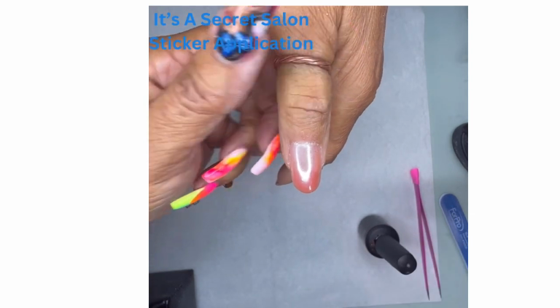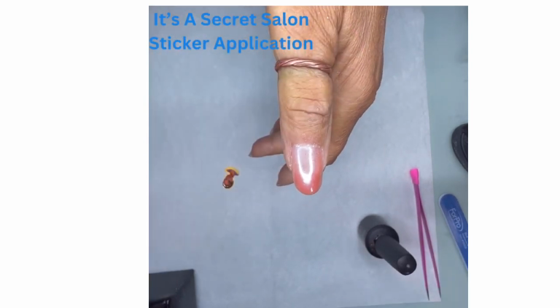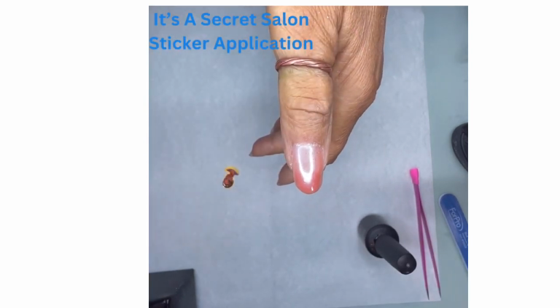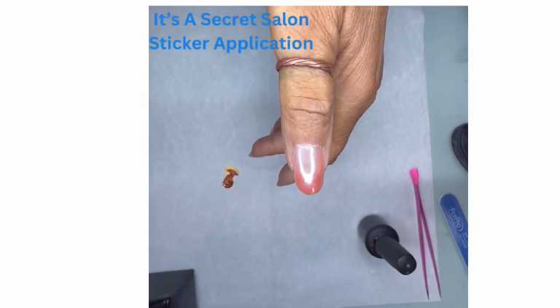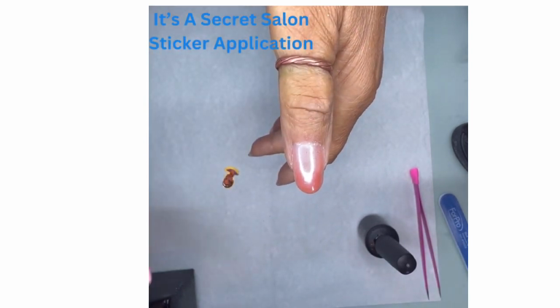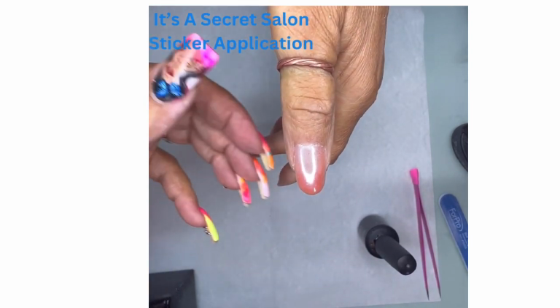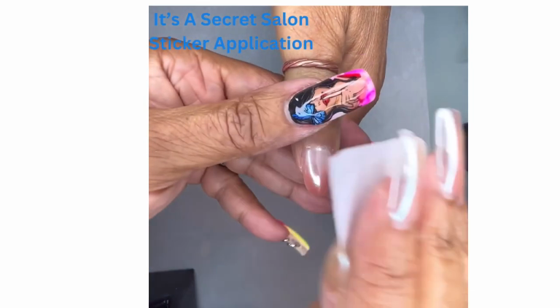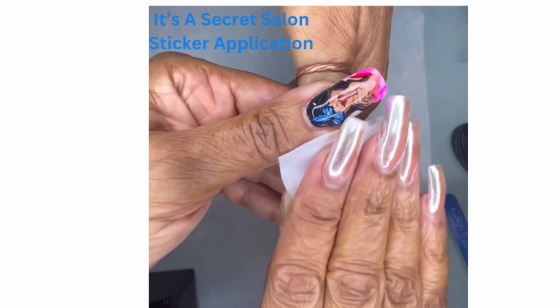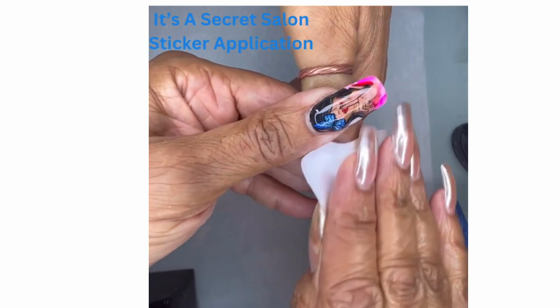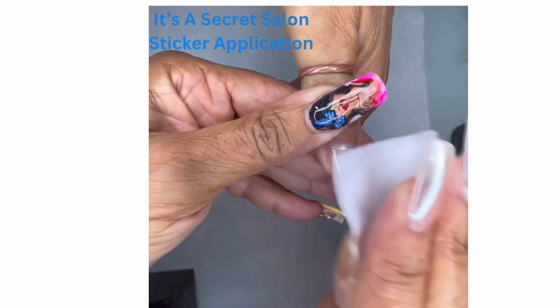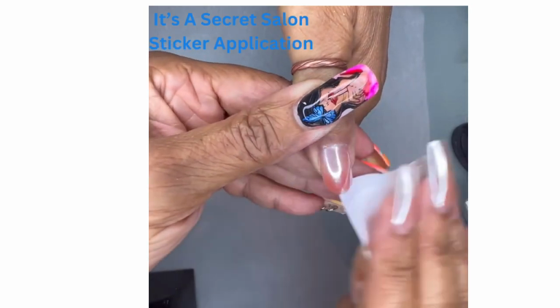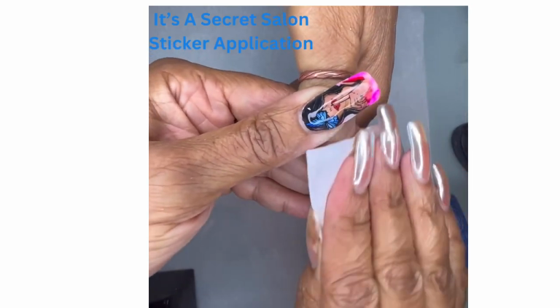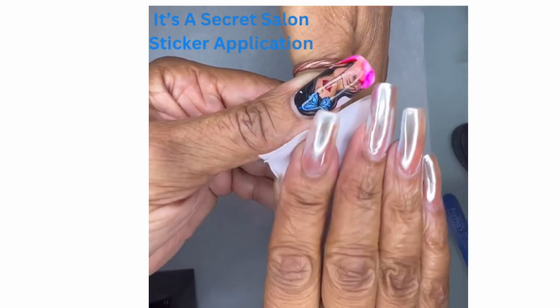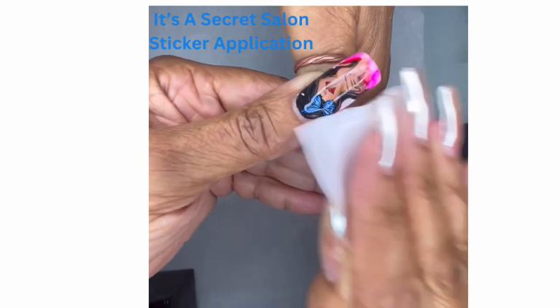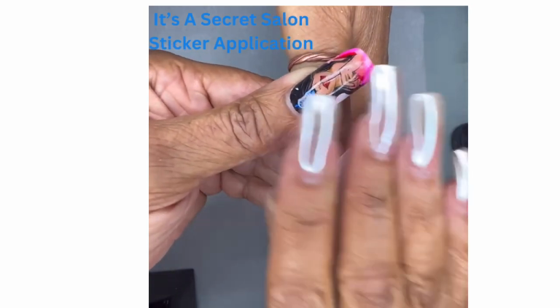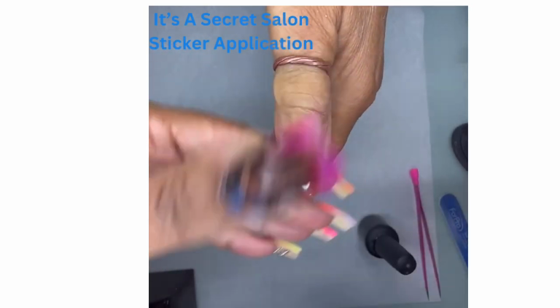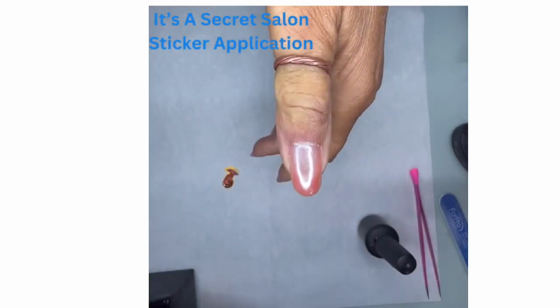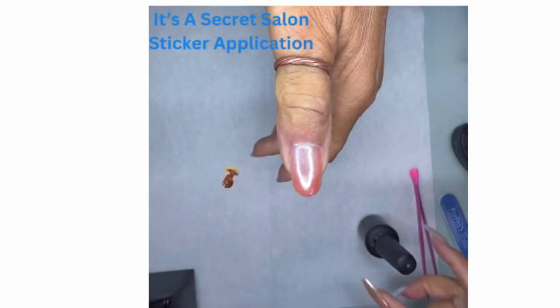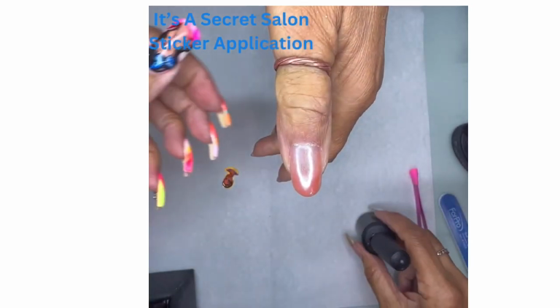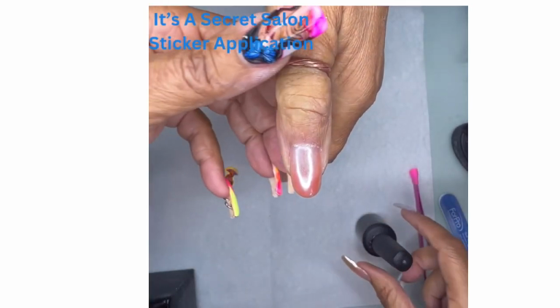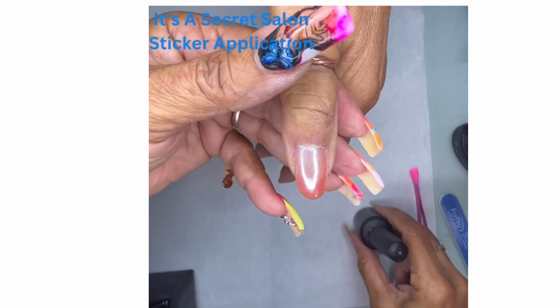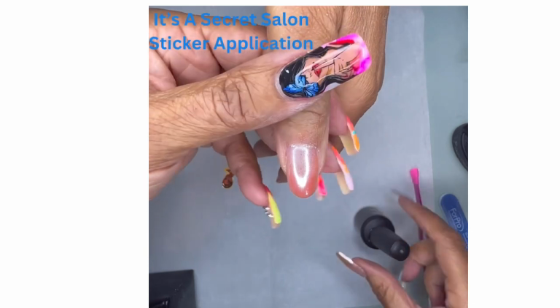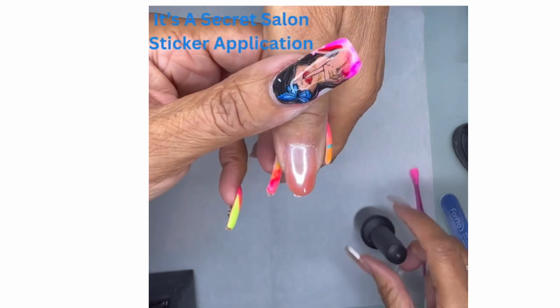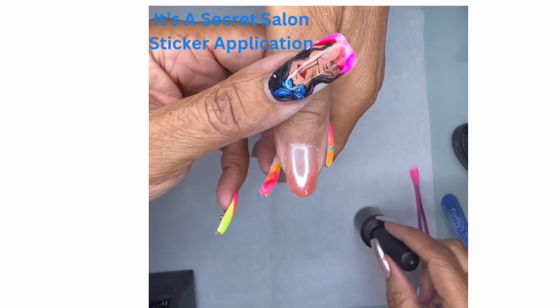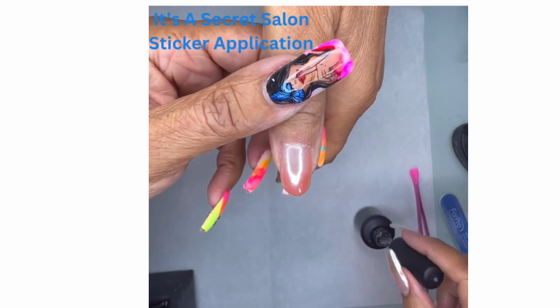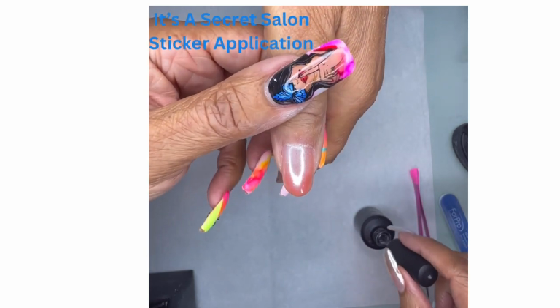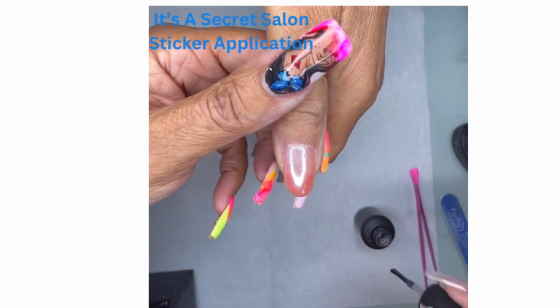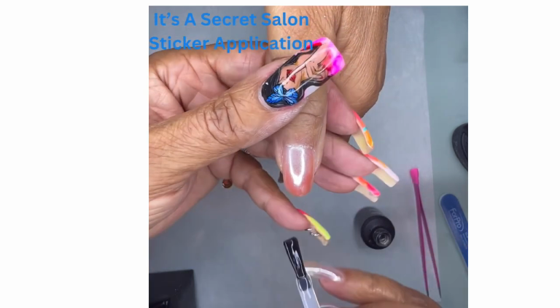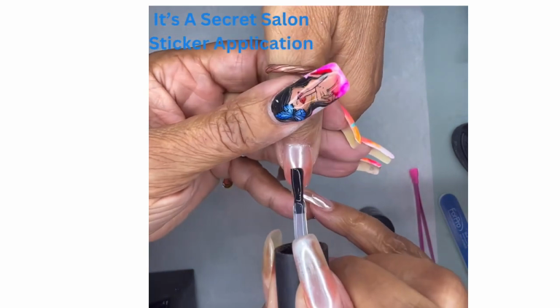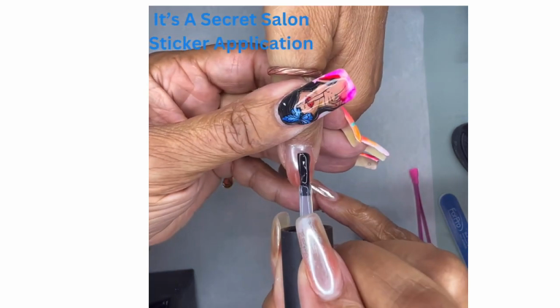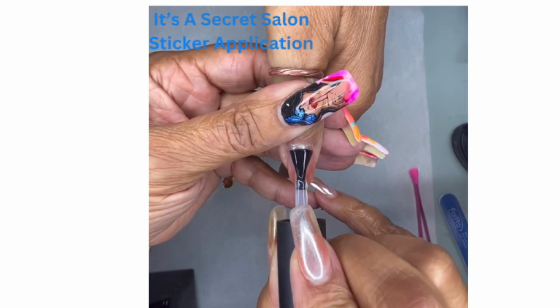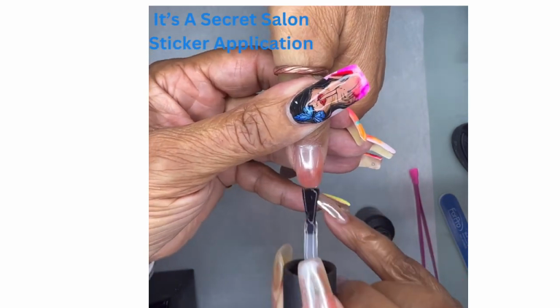So first I'm just going to wipe off the nail, make sure there's no oils on it — that's just alcohol. And then I'm going to apply a top coat, a no-wipe top coat.